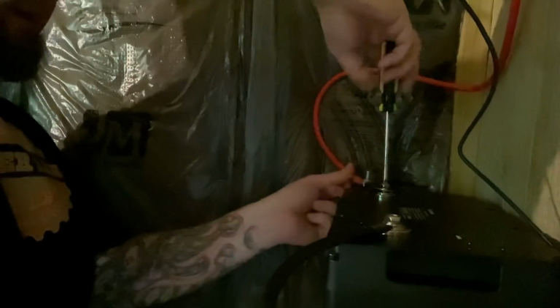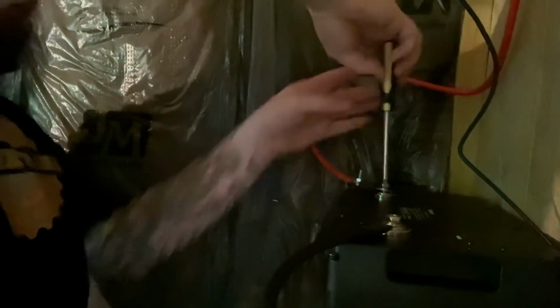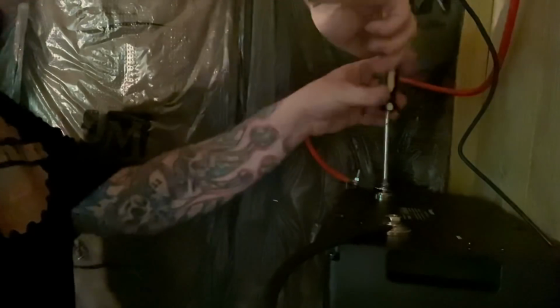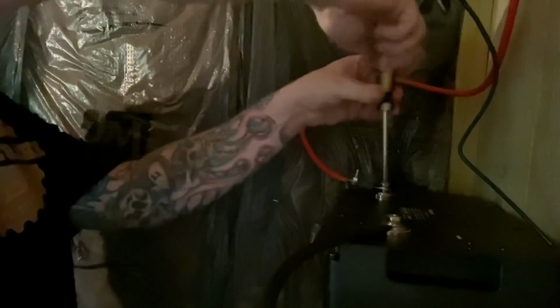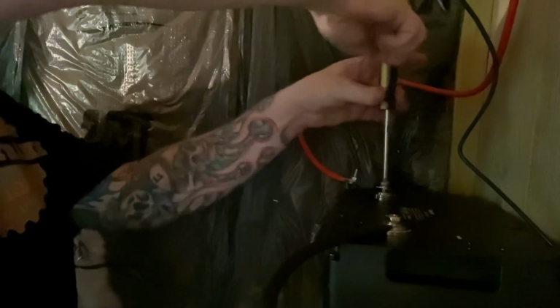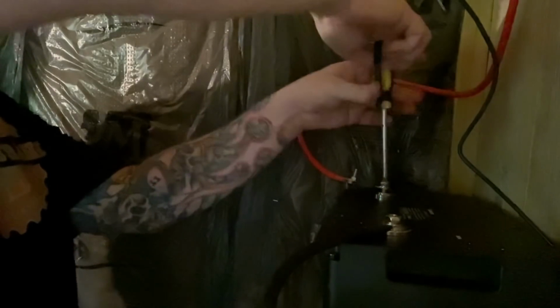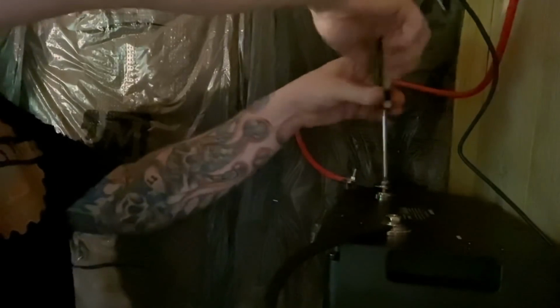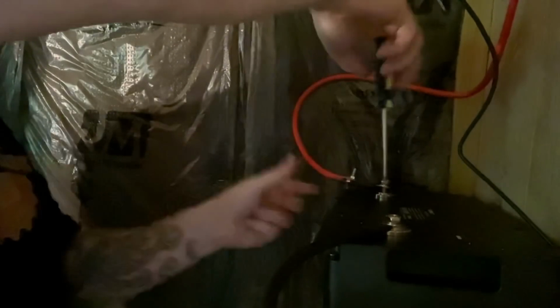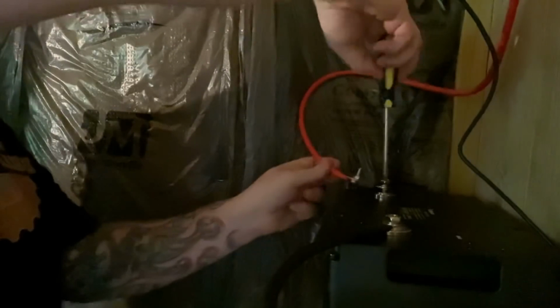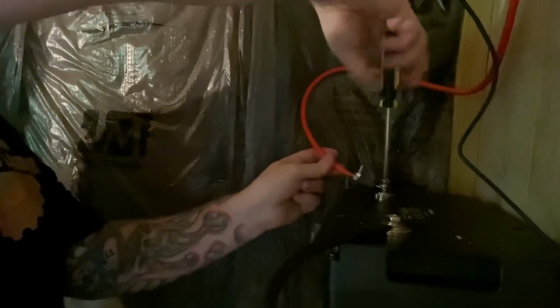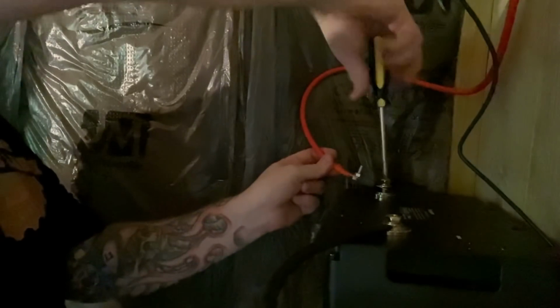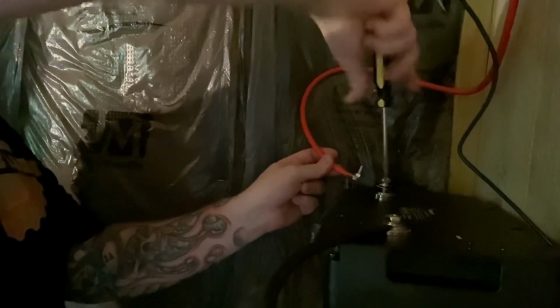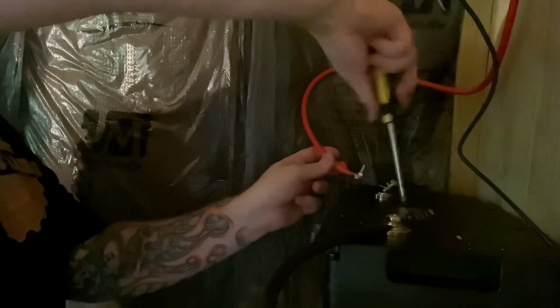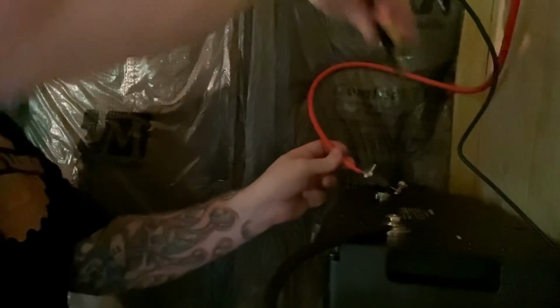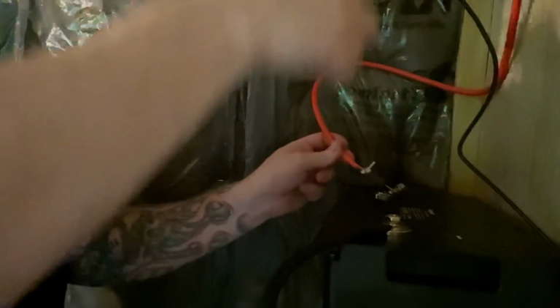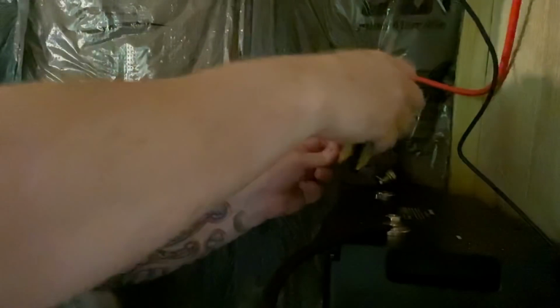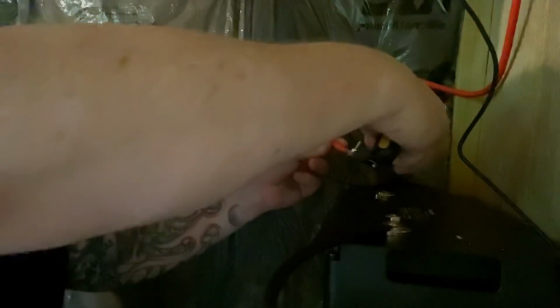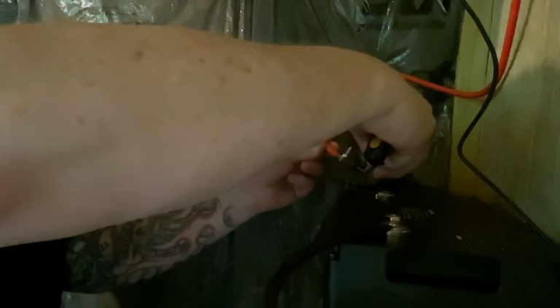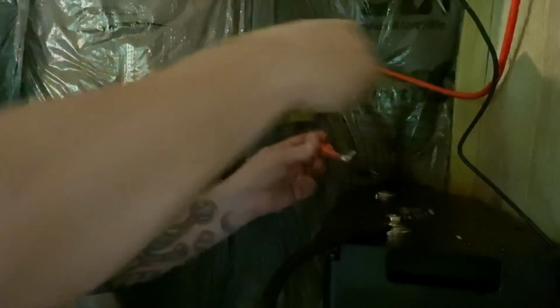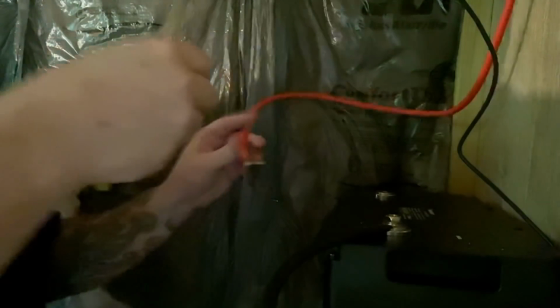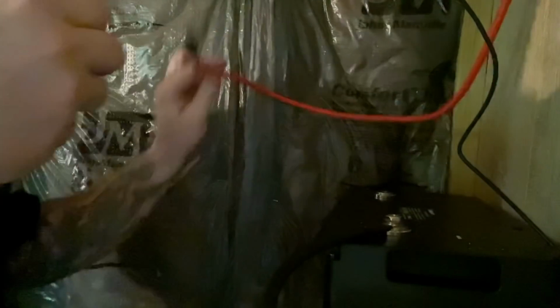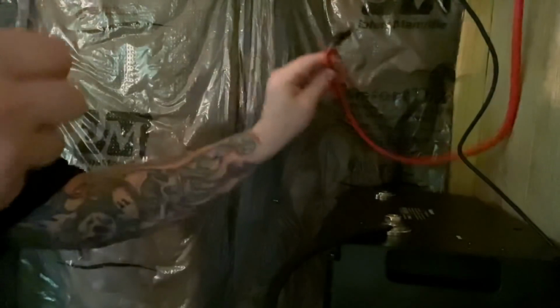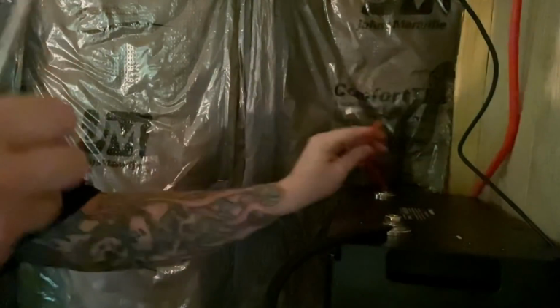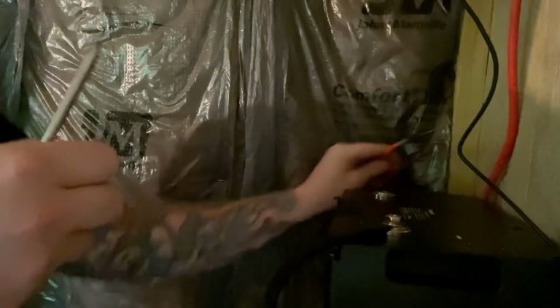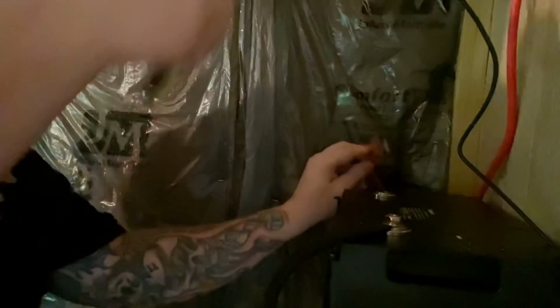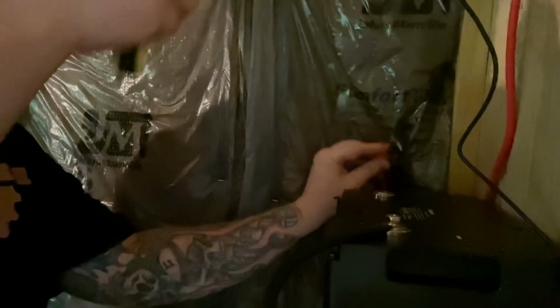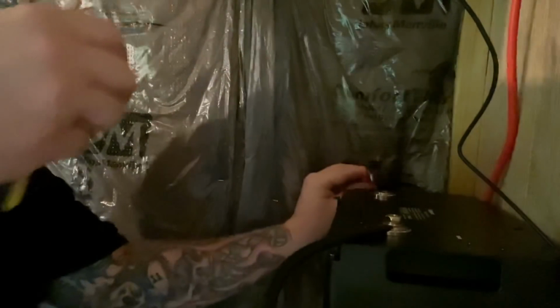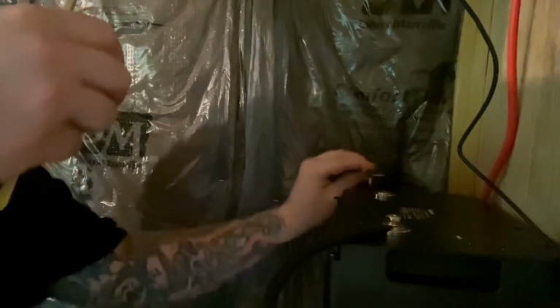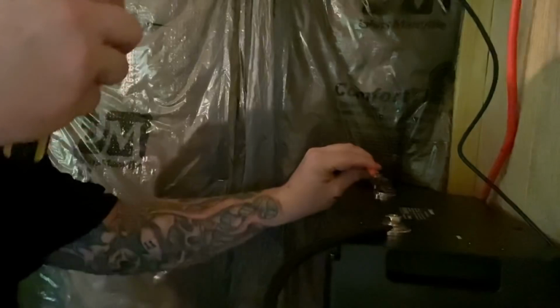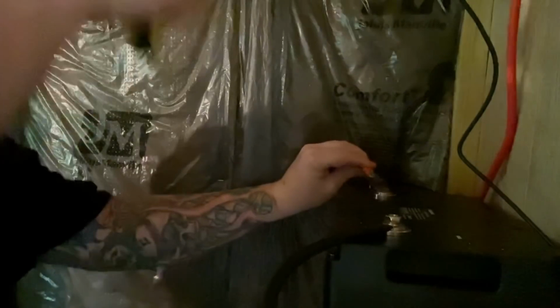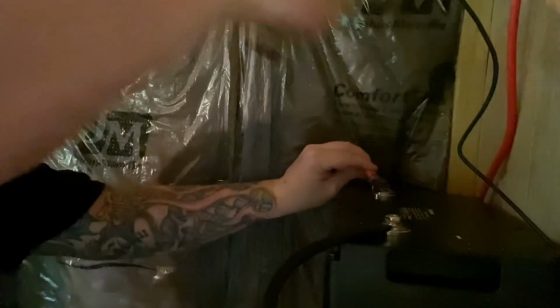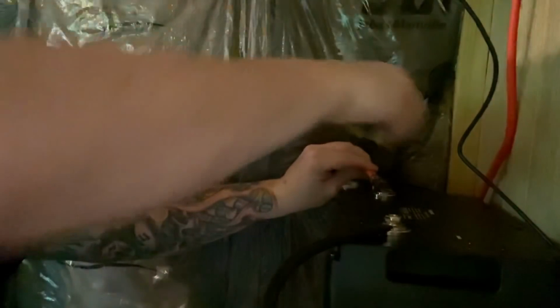Actually, I want to turn this fuse over the other way. I think I made it to where it's supposed to fit like this. There we go.